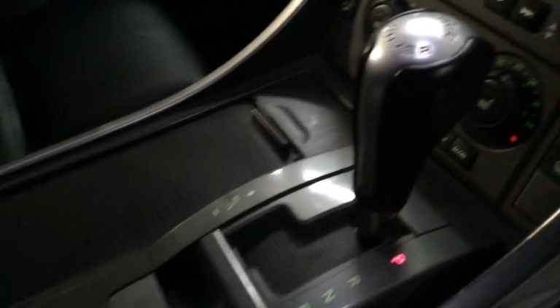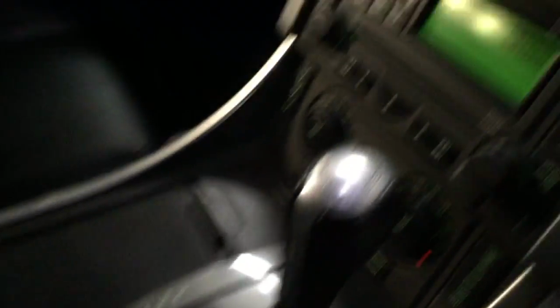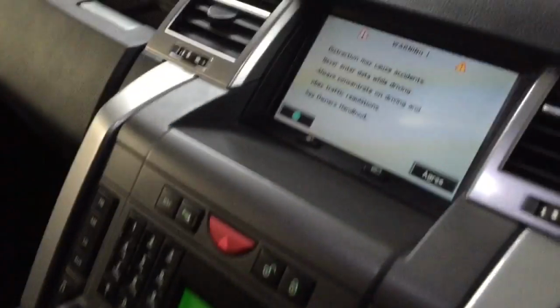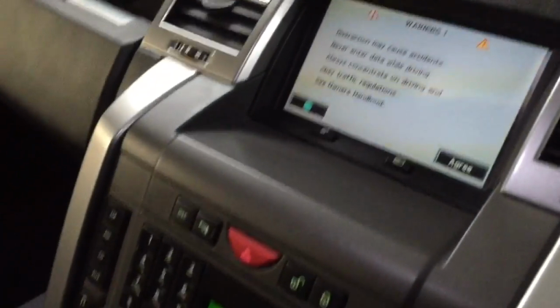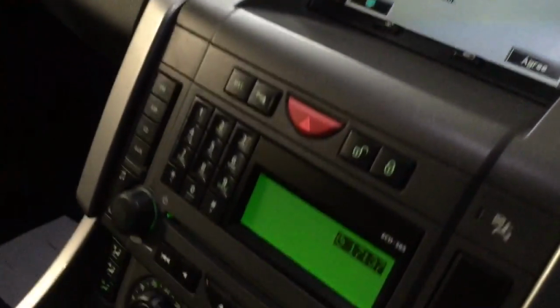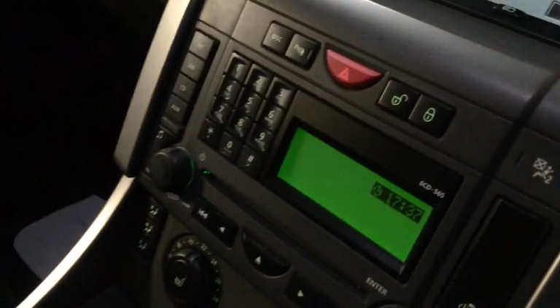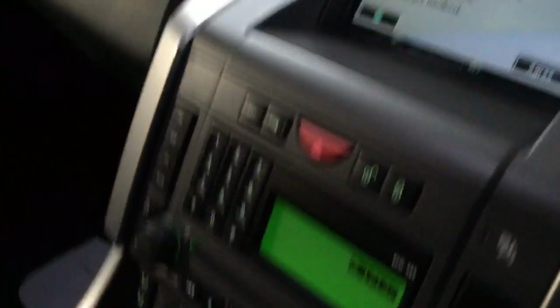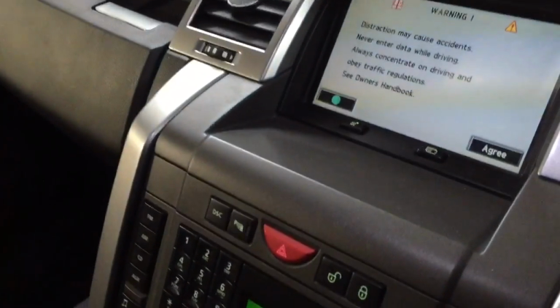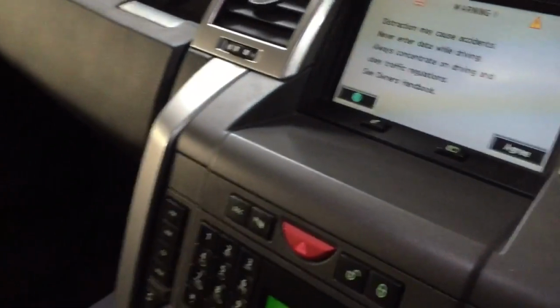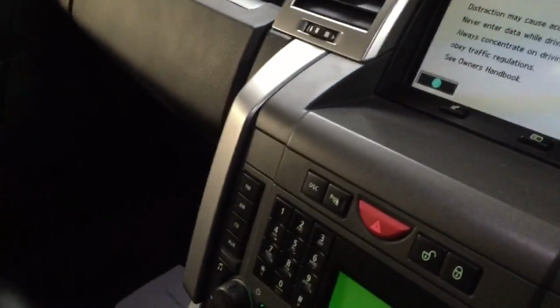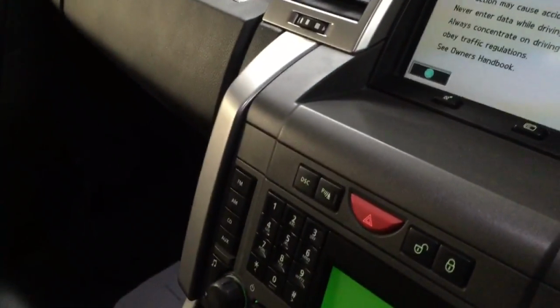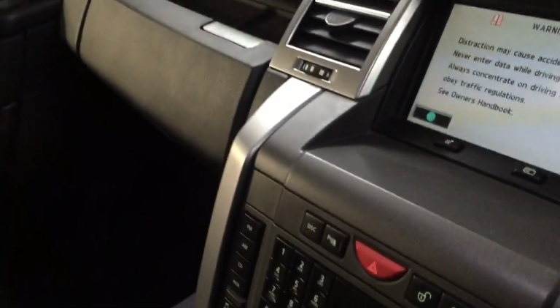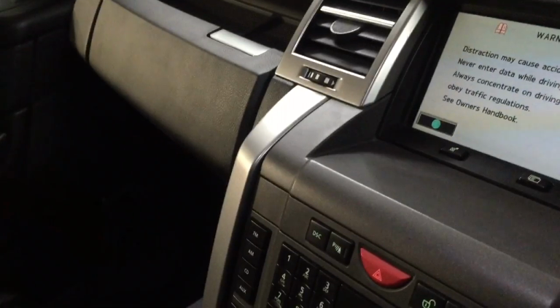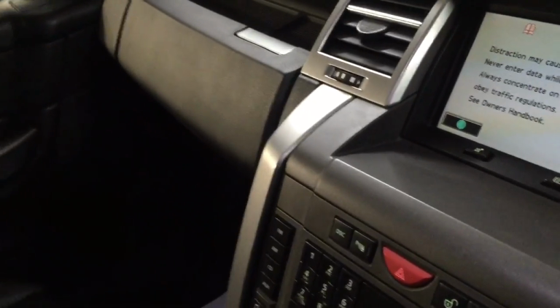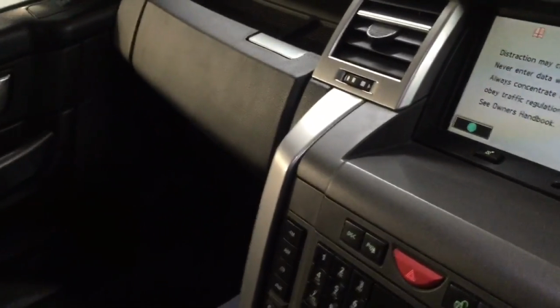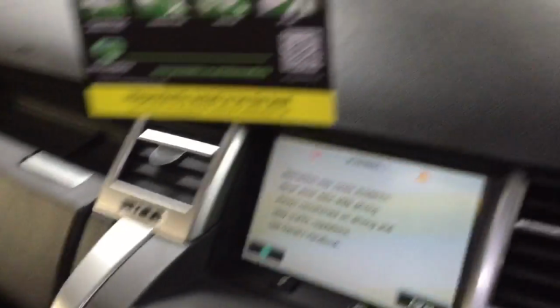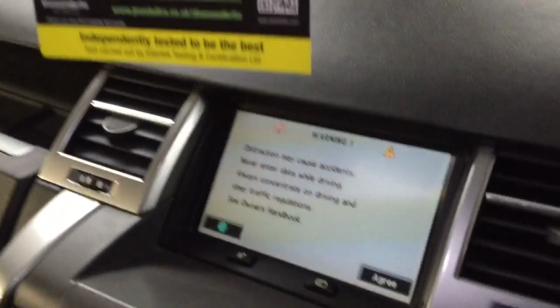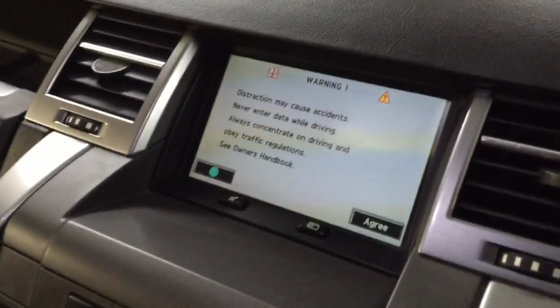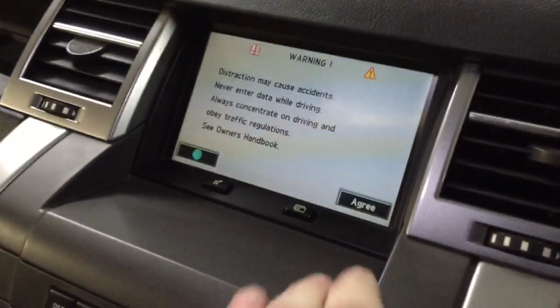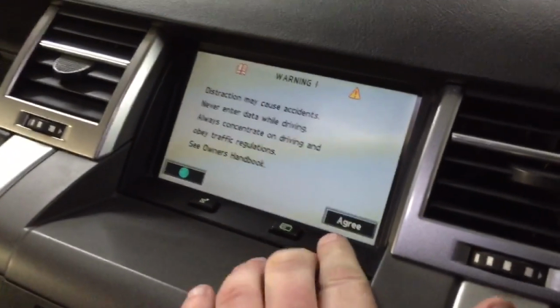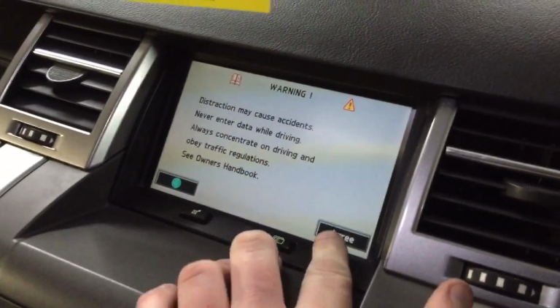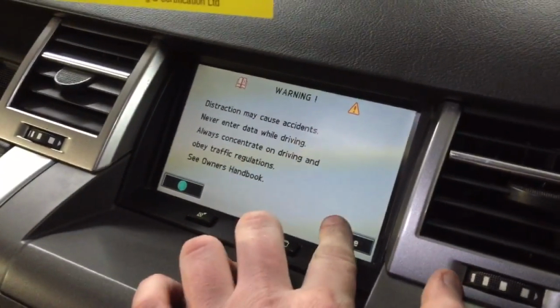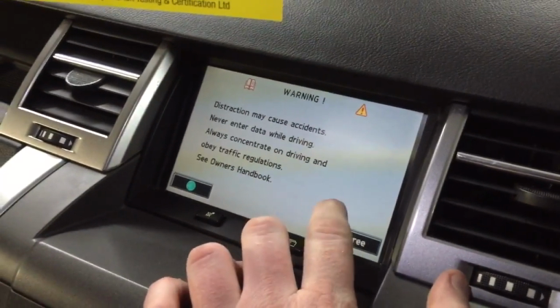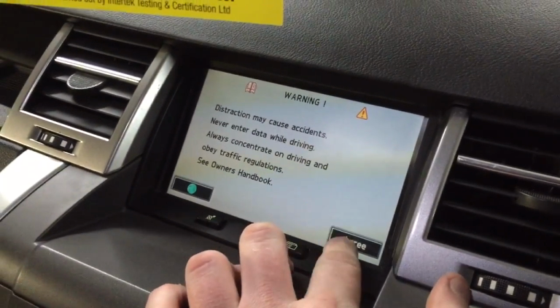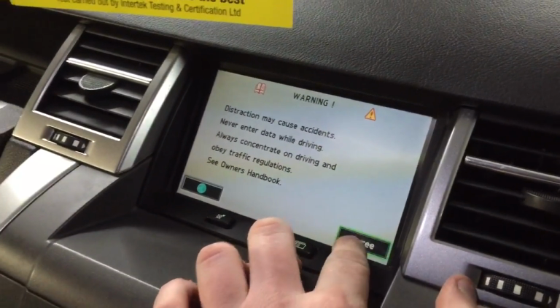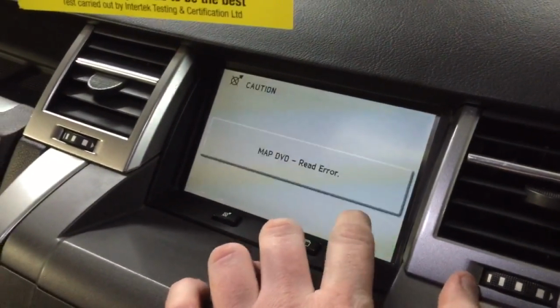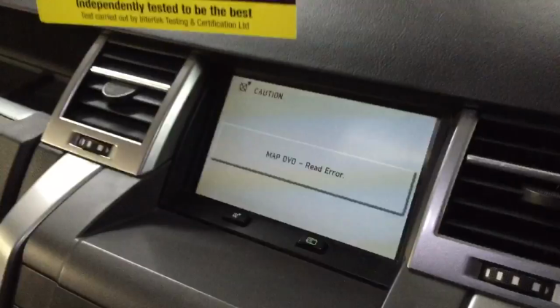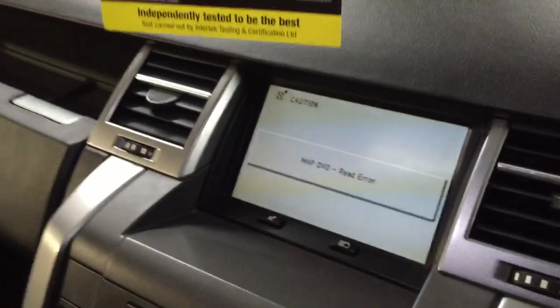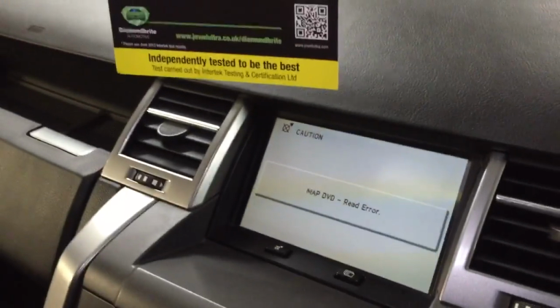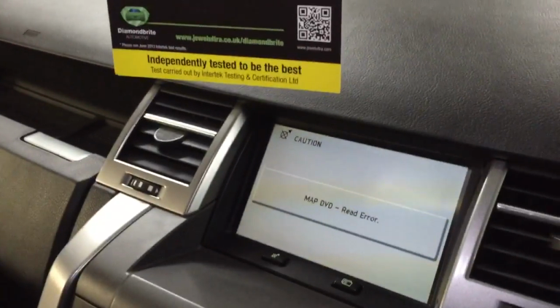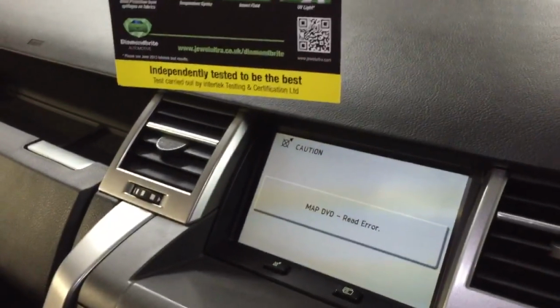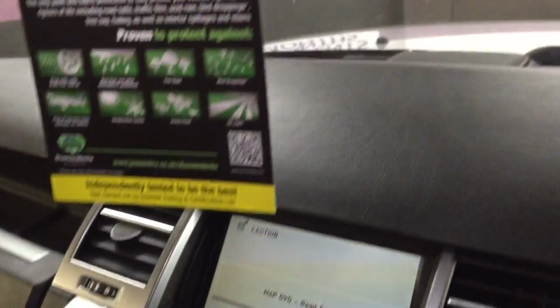Automatic gearbox, dual-zone climate control, heated front screen, Bluetooth, auxiliary — everything you need it's got. Absolutely fully loaded. HSE, top of the range. Doesn't get any better than this.